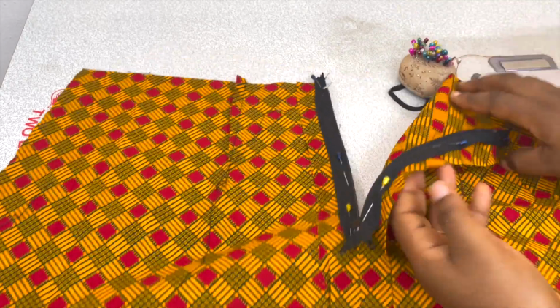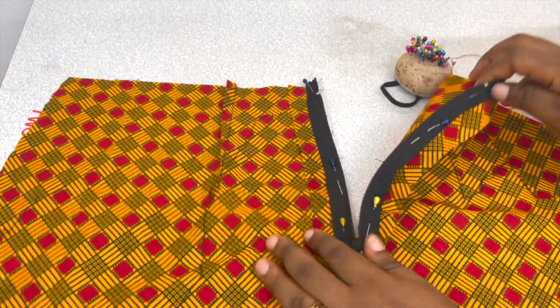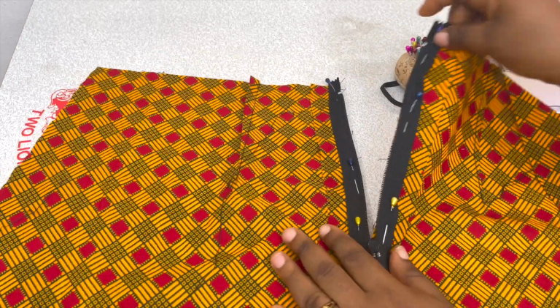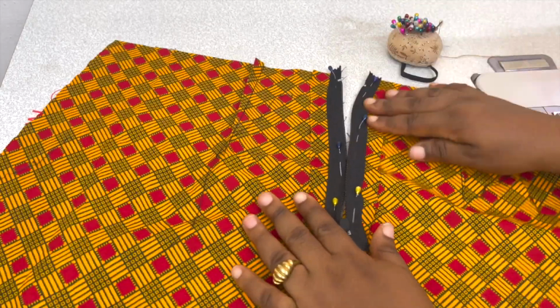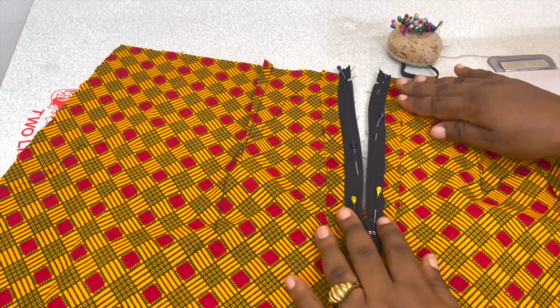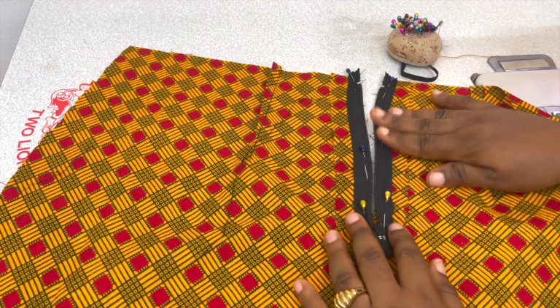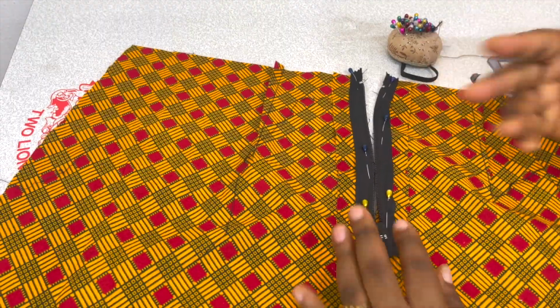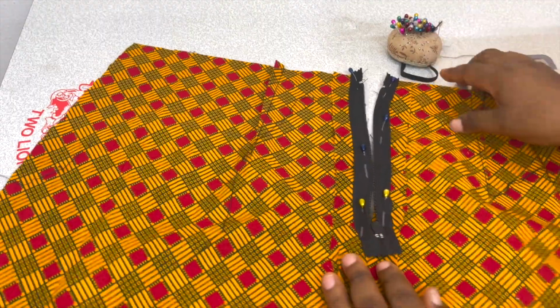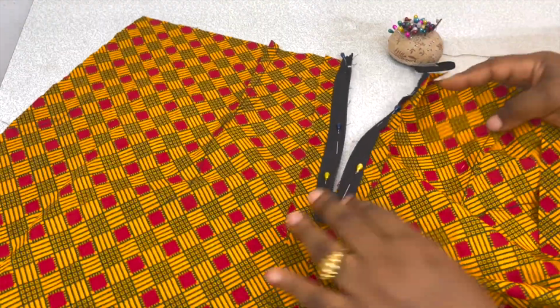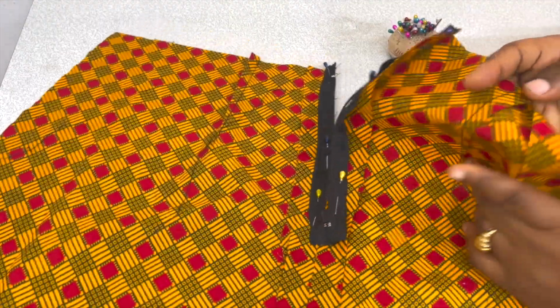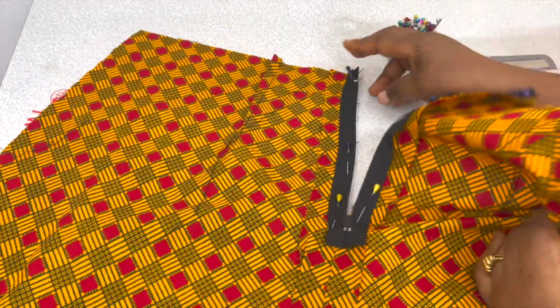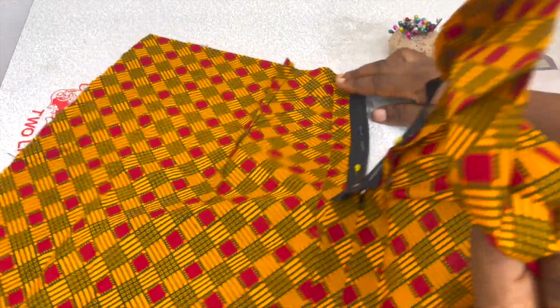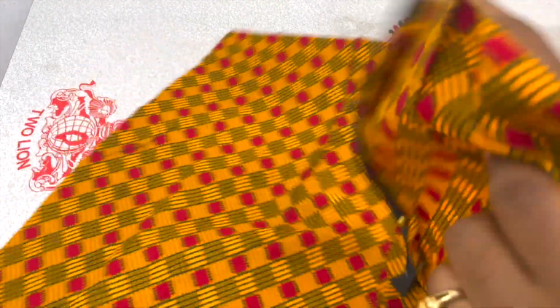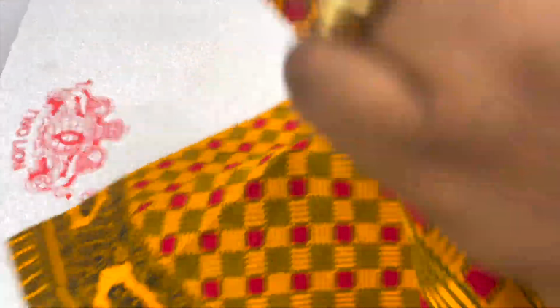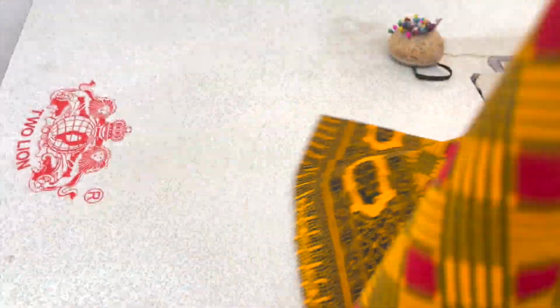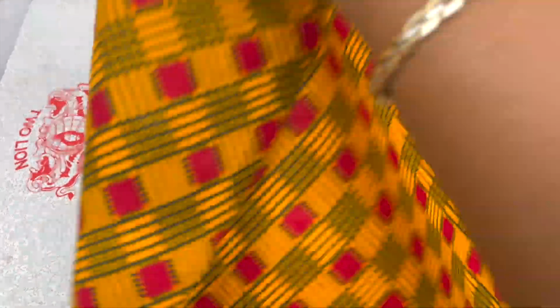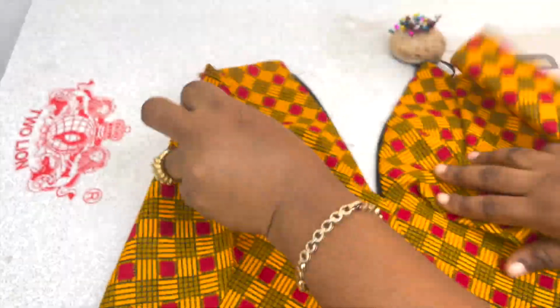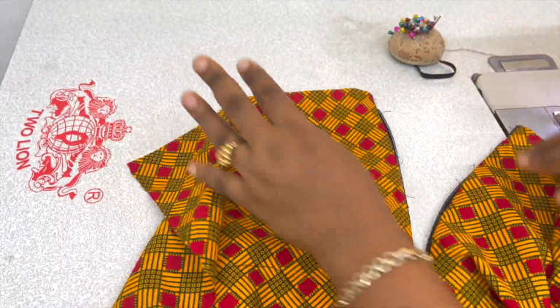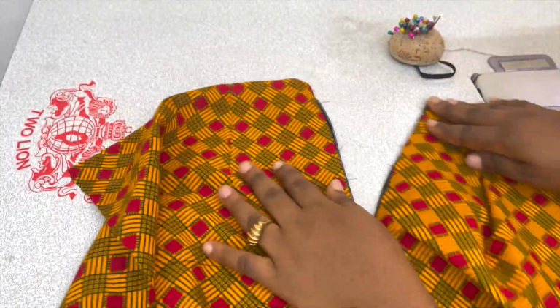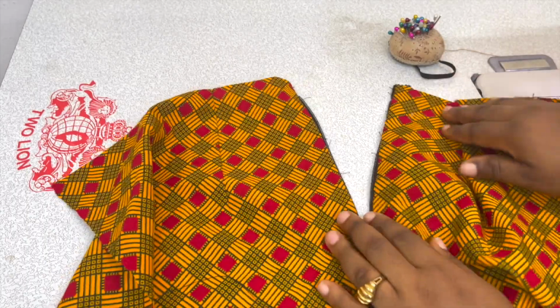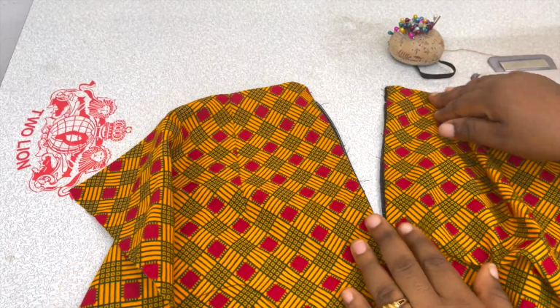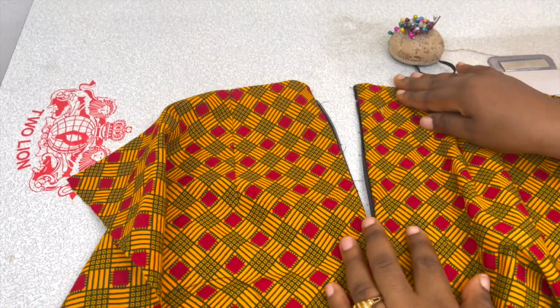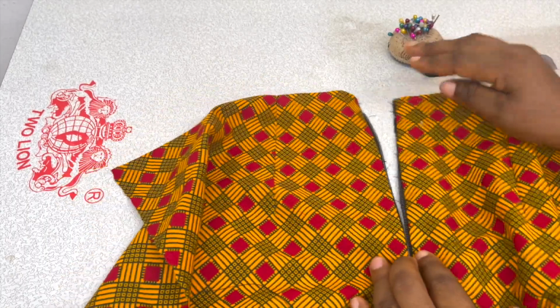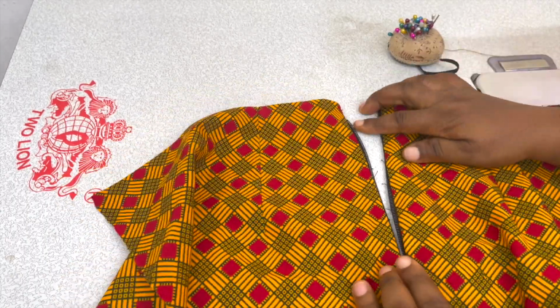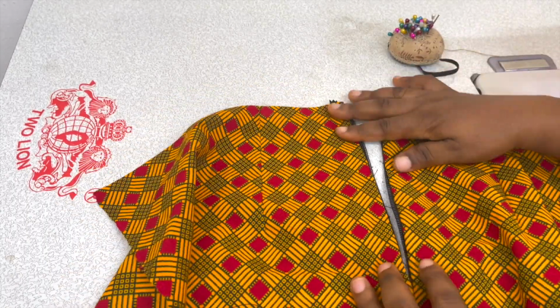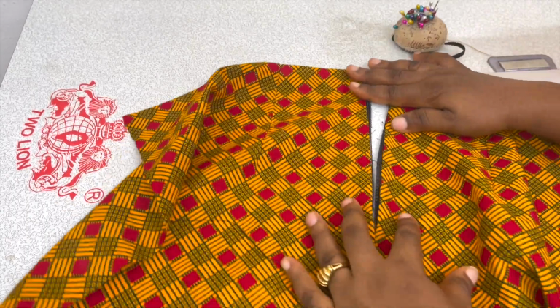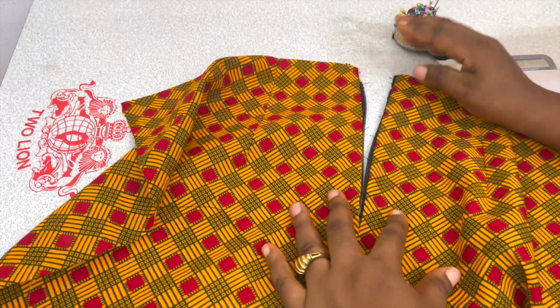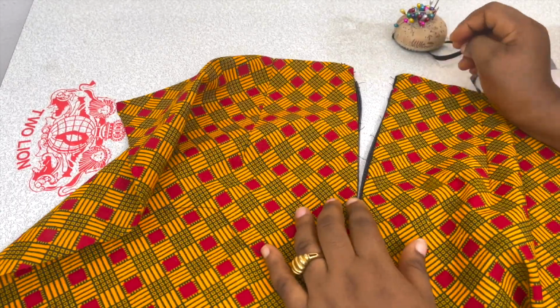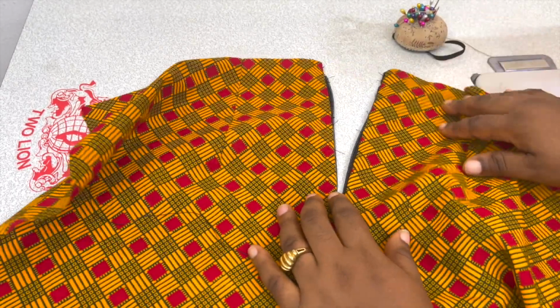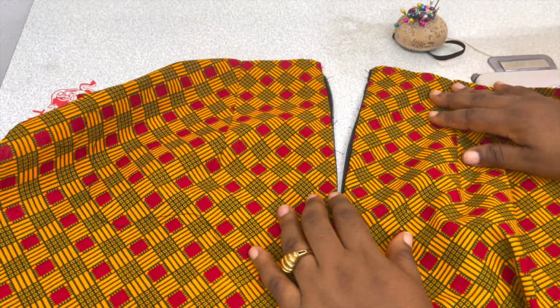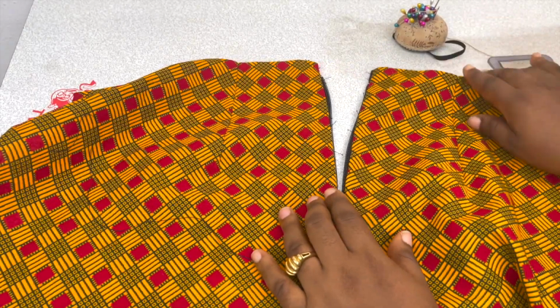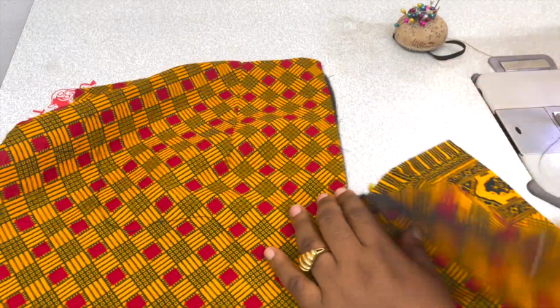This is what you'll be having on the wrong side, while on the right side after installing, this is how the zip will look like. I hope you can see that.